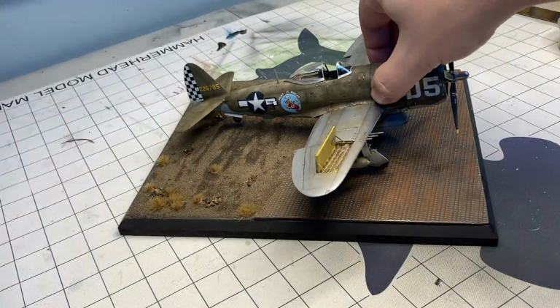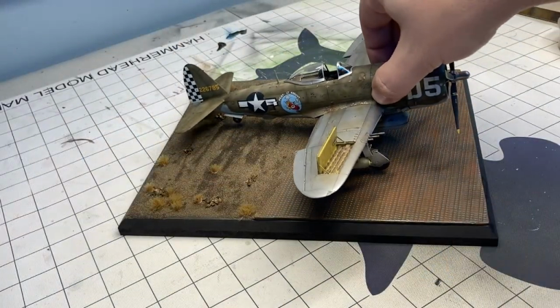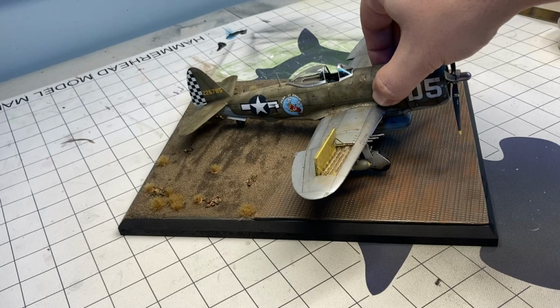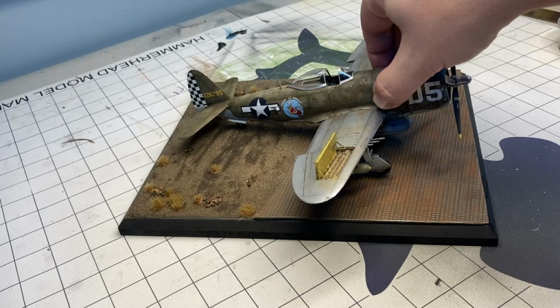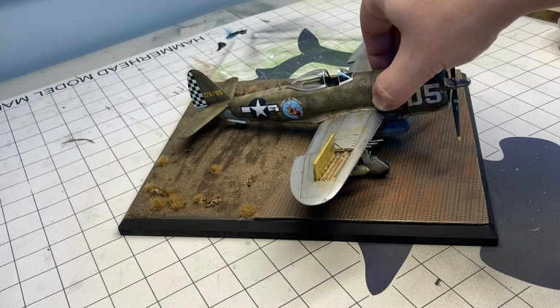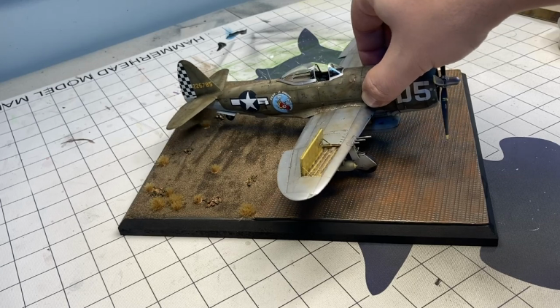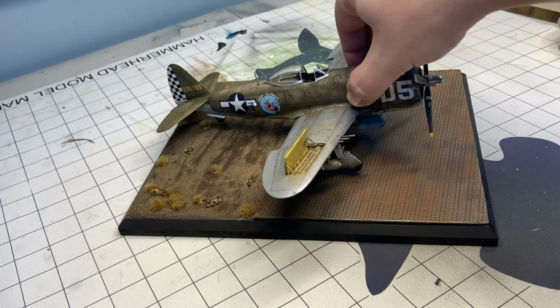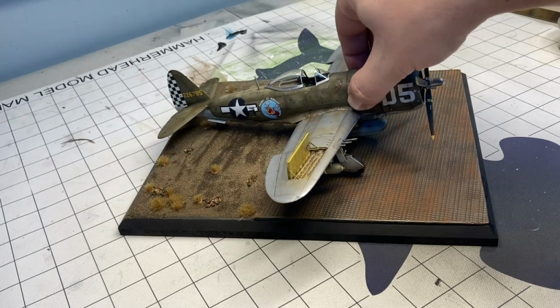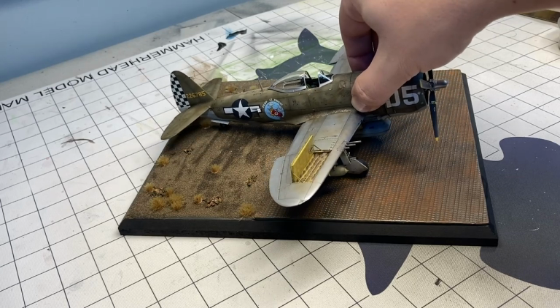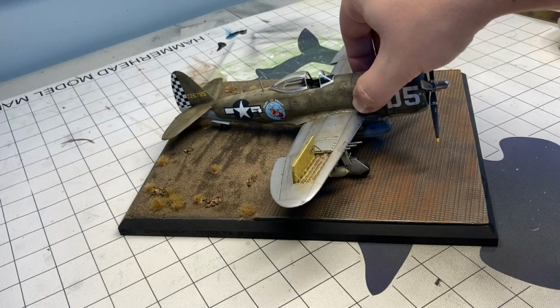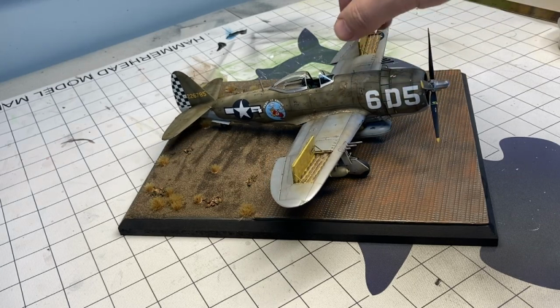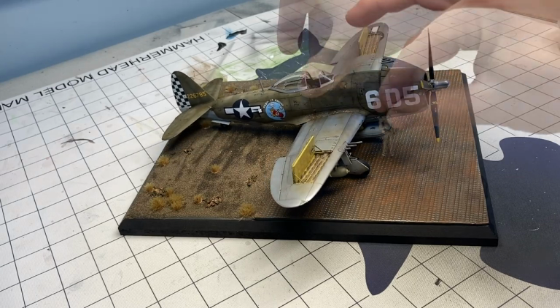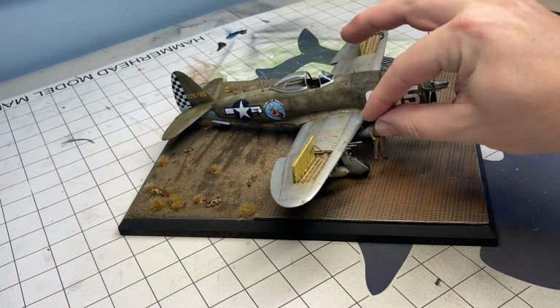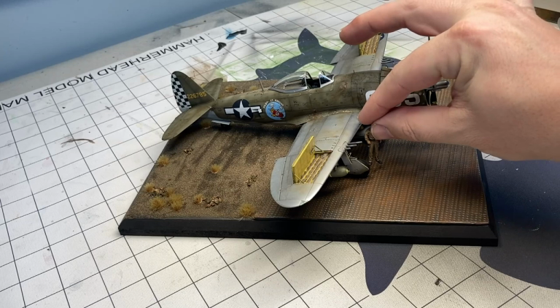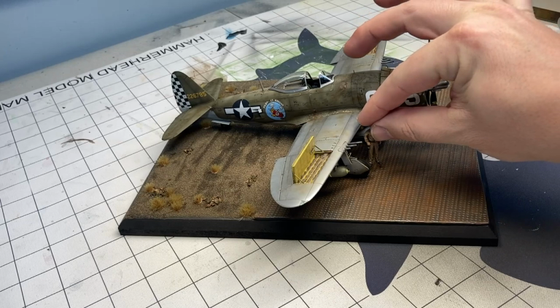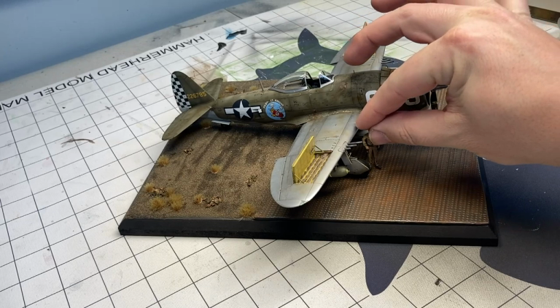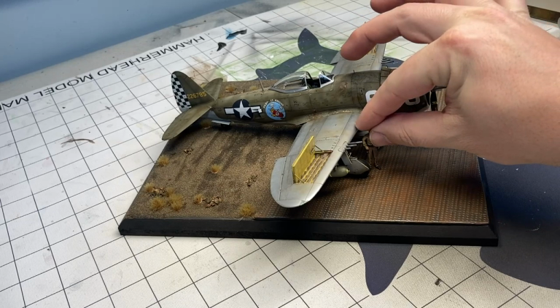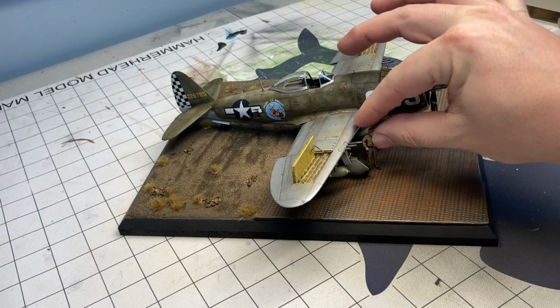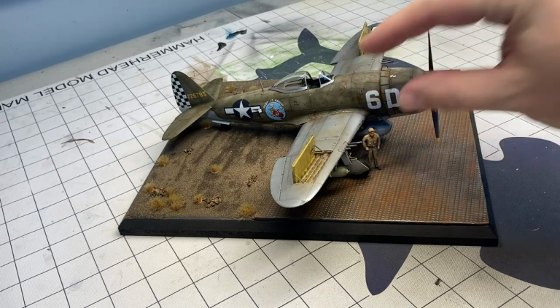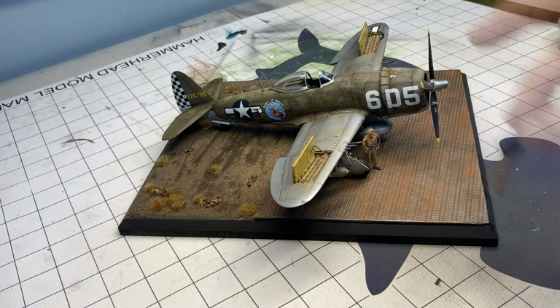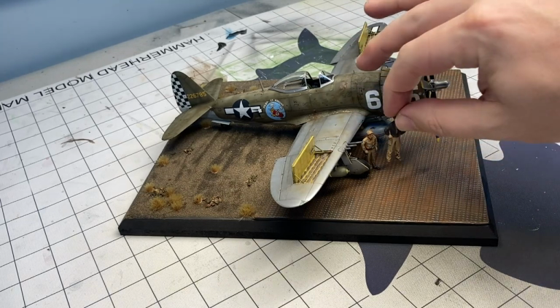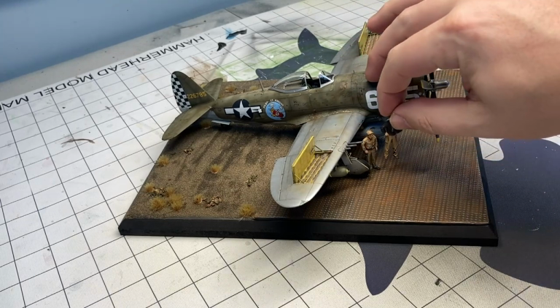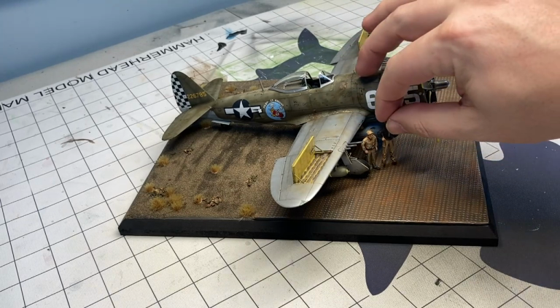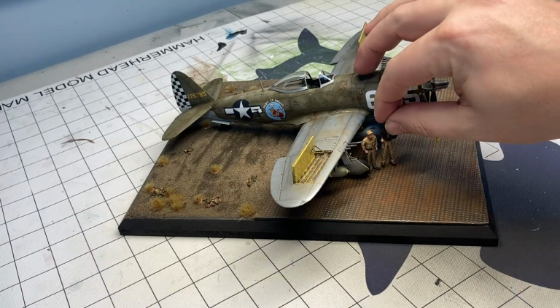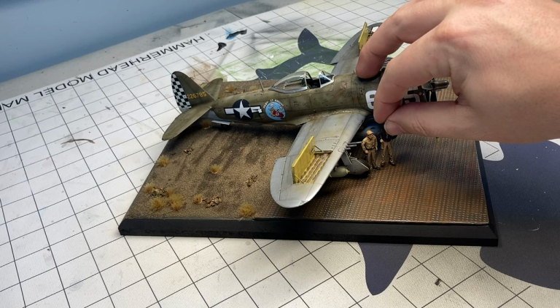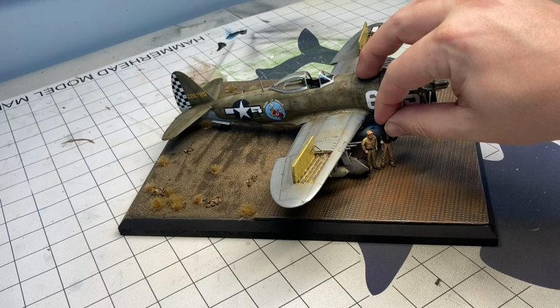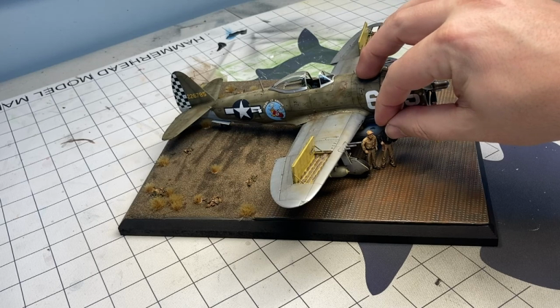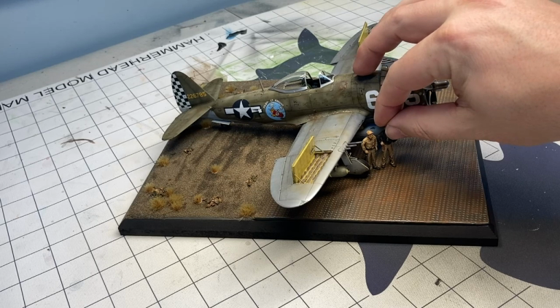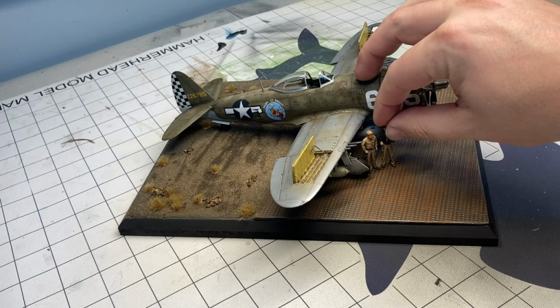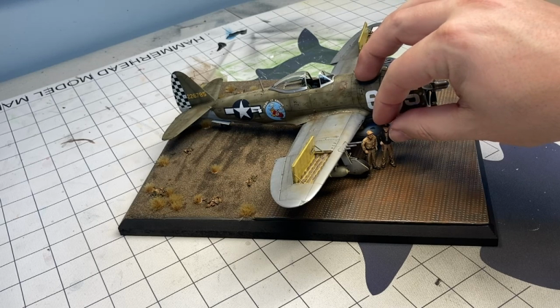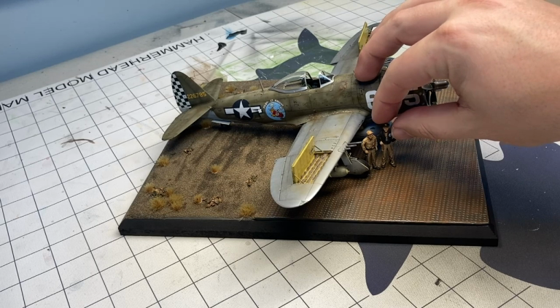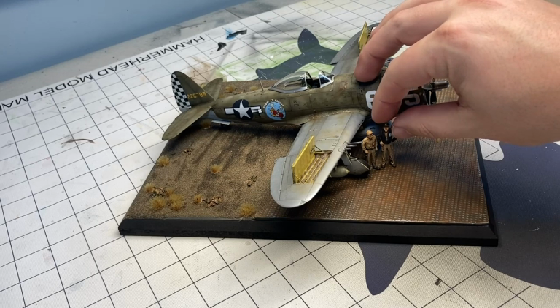Another base done. So here we've got our P-47. Check out my video on this P-47 — one of my very early videos, but a very fun subject. And here I've got my pilot and the mechanic. And it's all done.